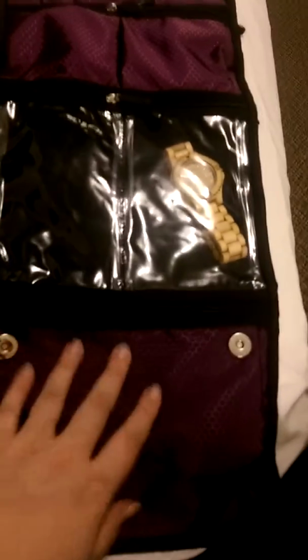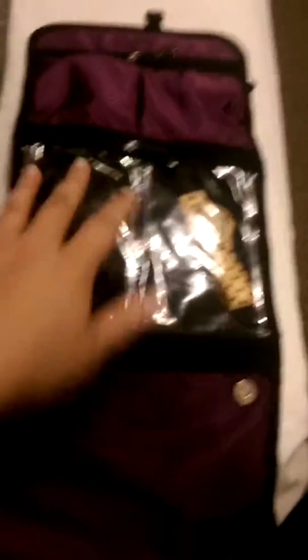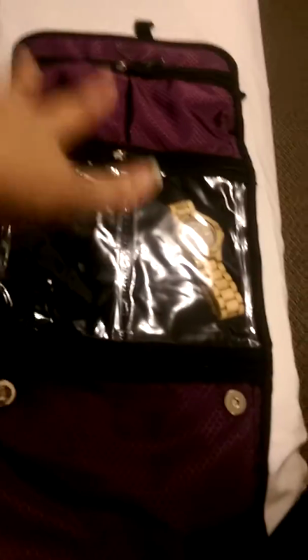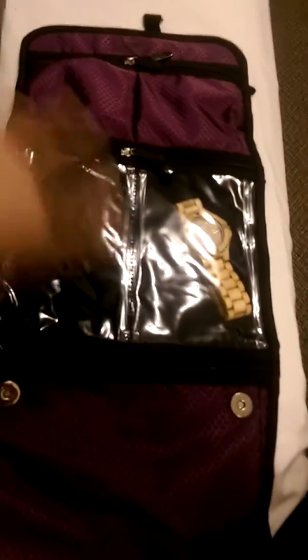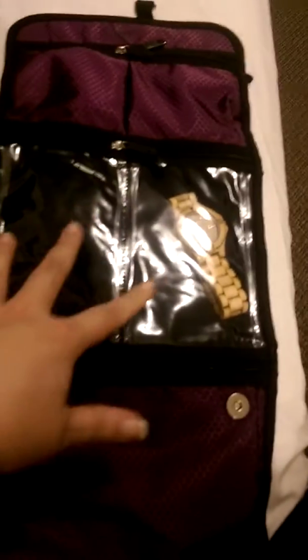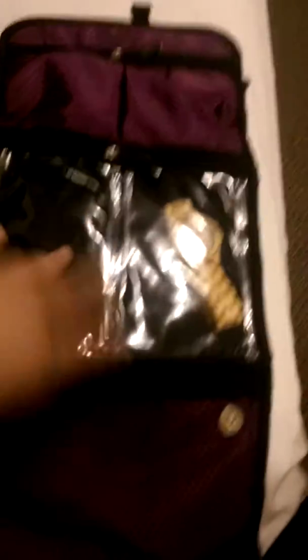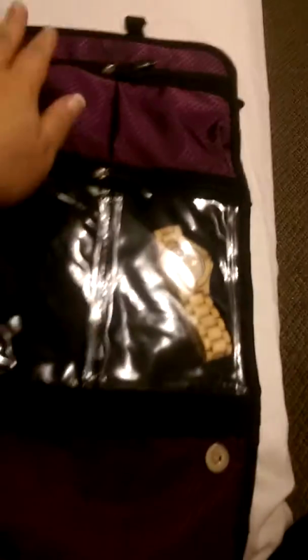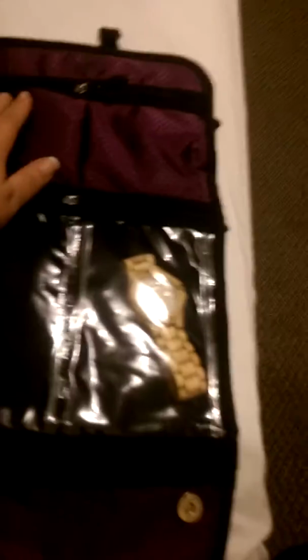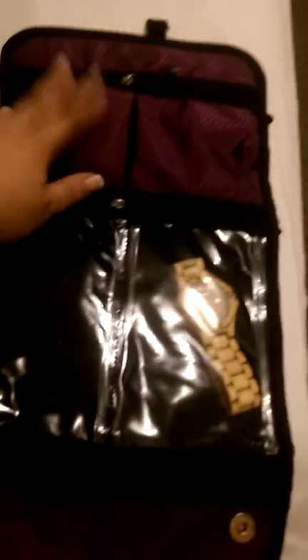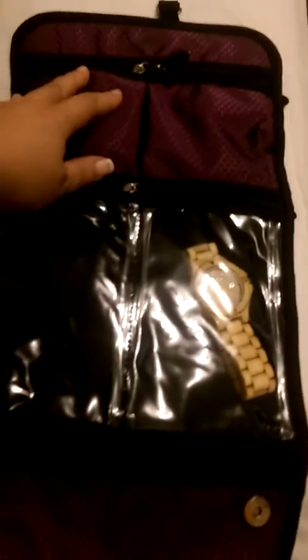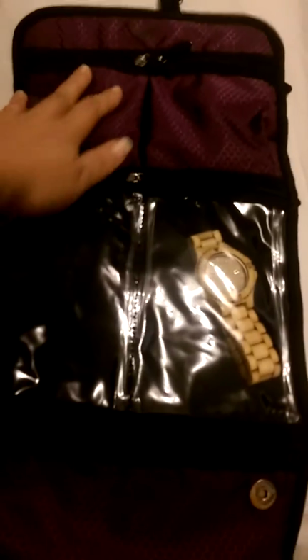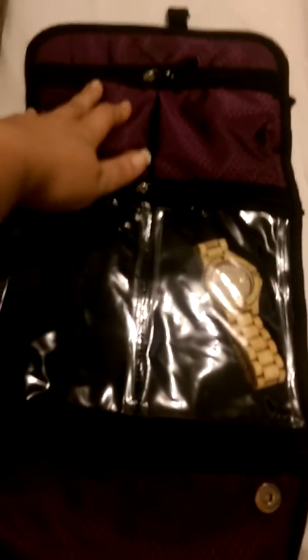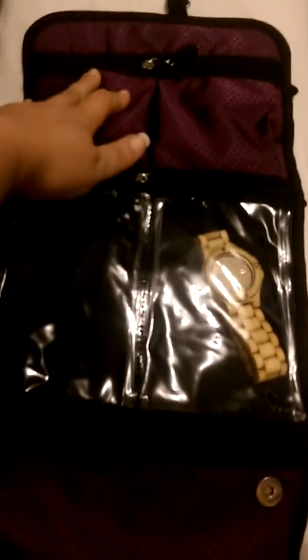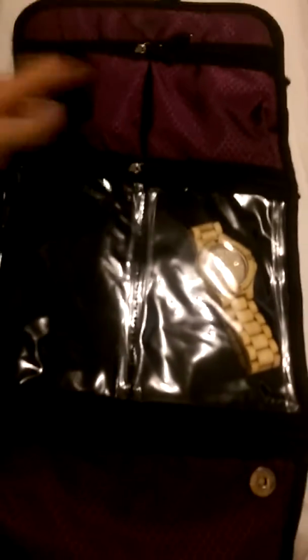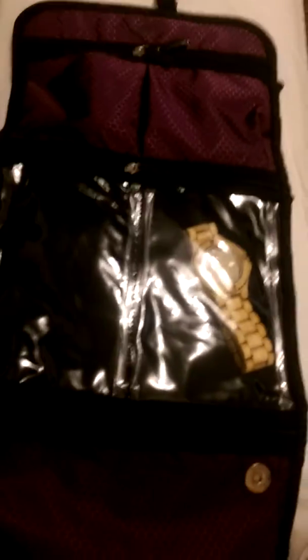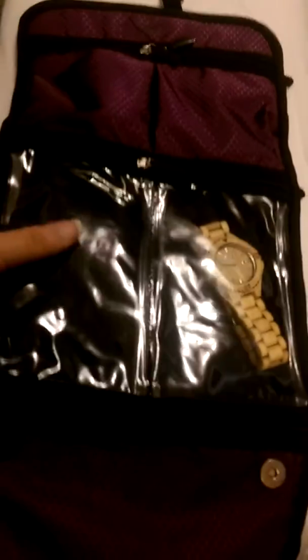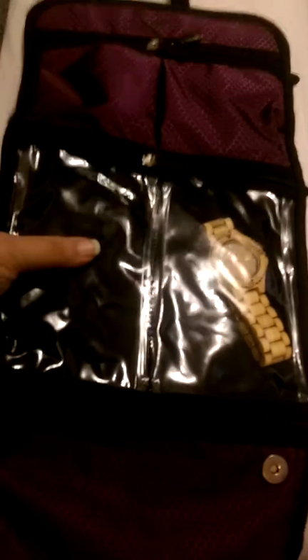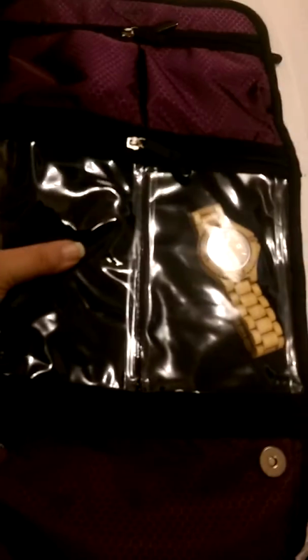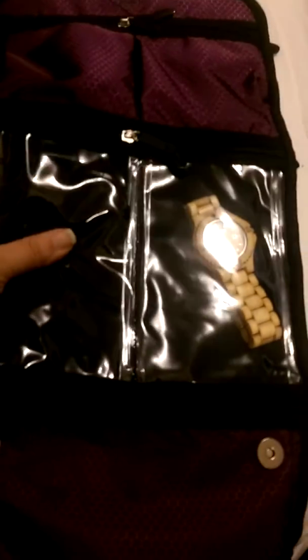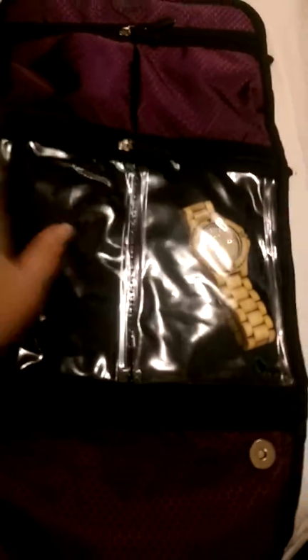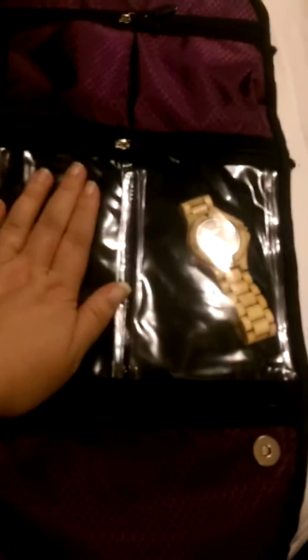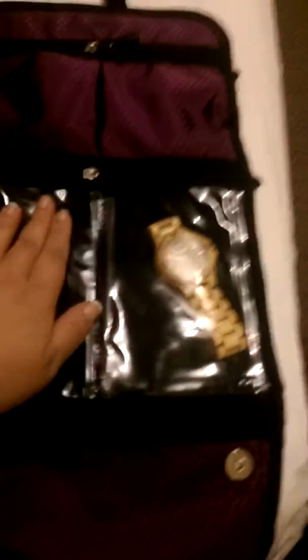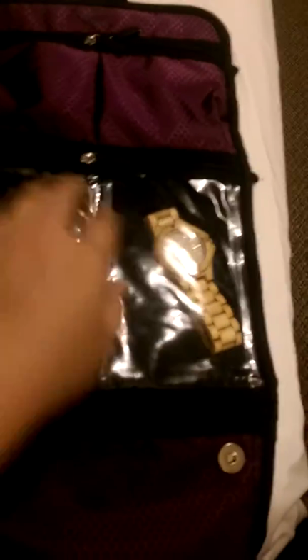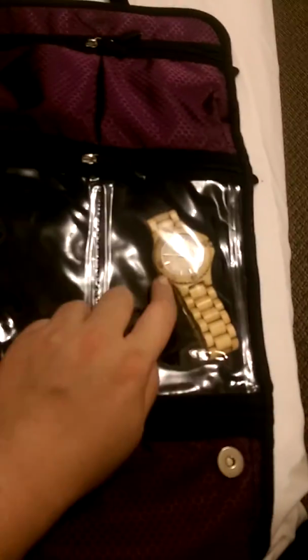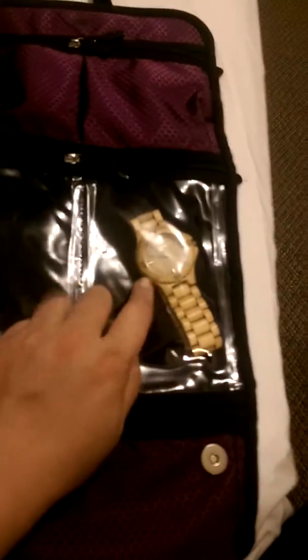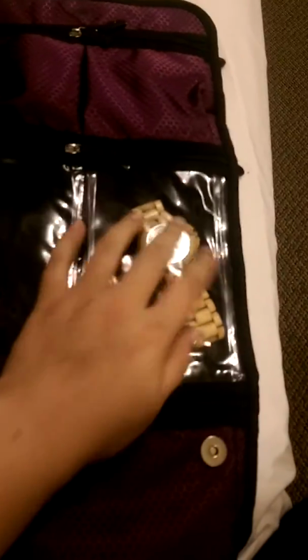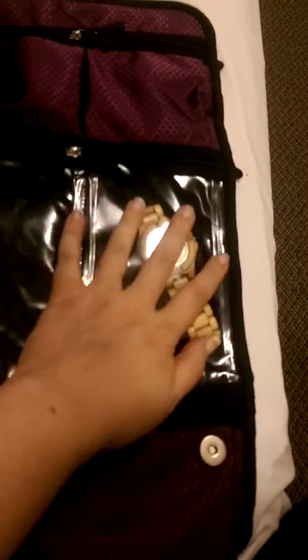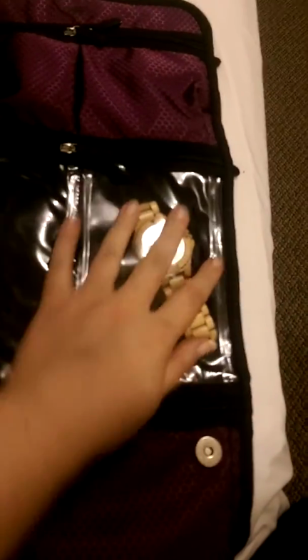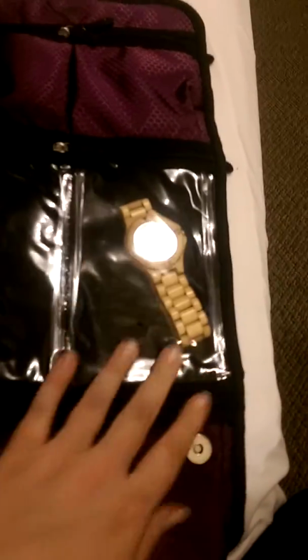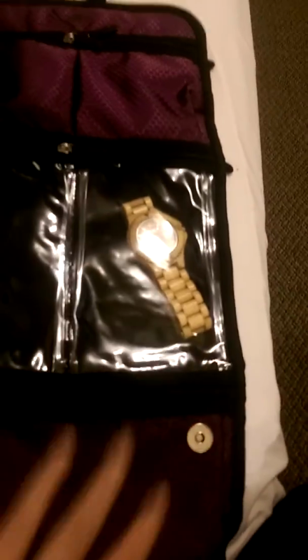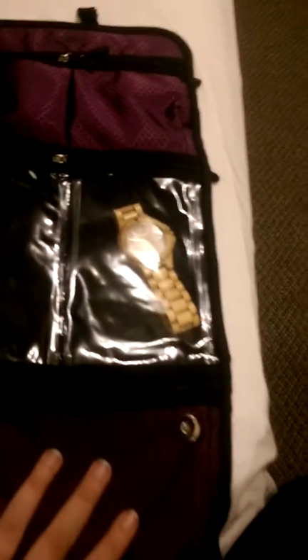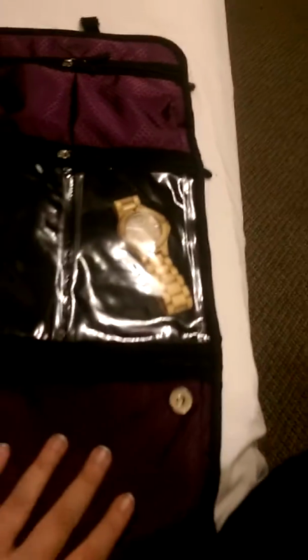Everything here you can put things in. I have my deodorant up here, a headband here, and my husband's watch over here.